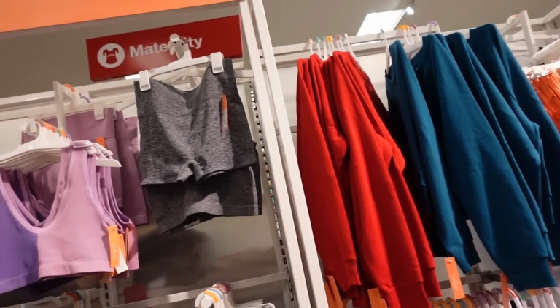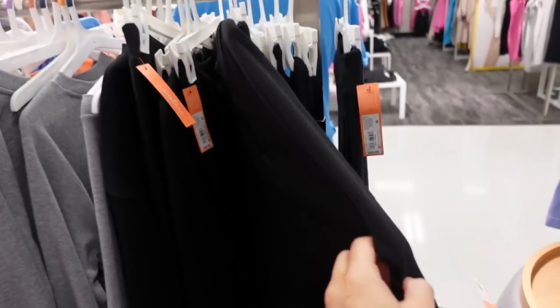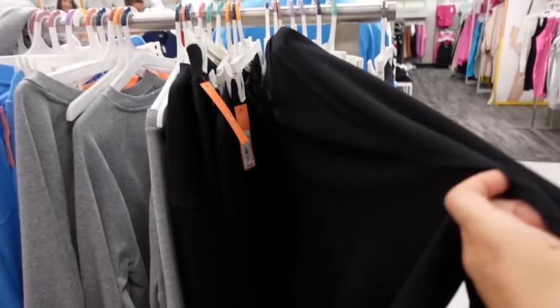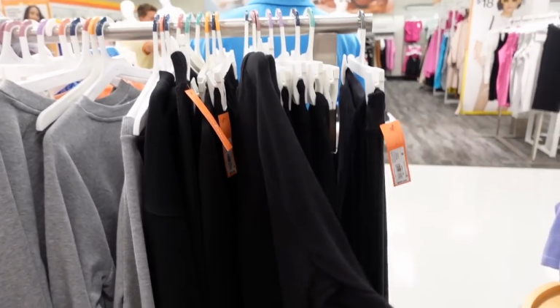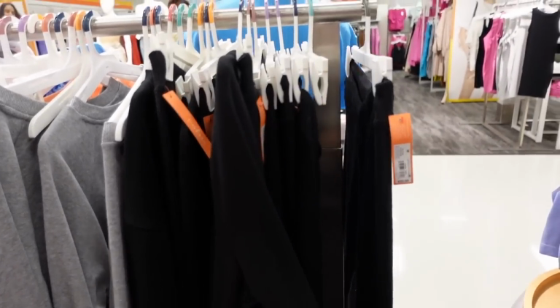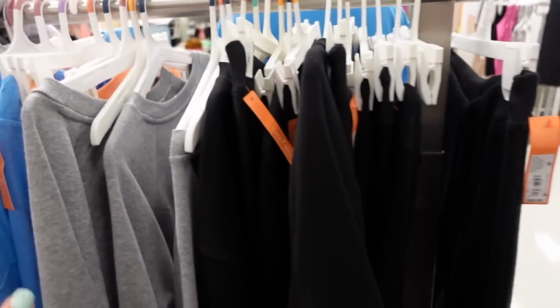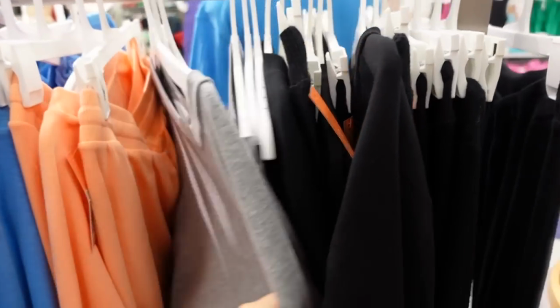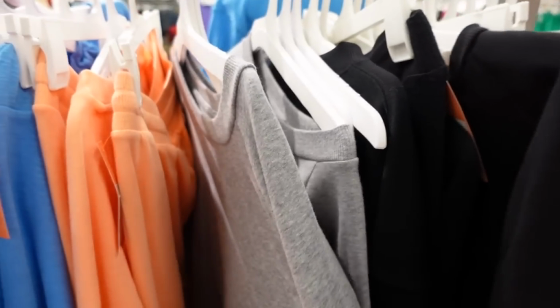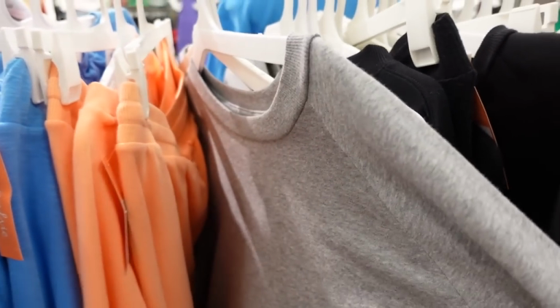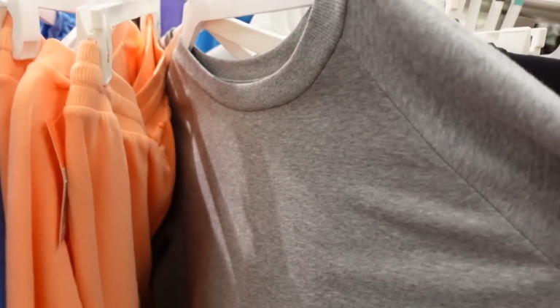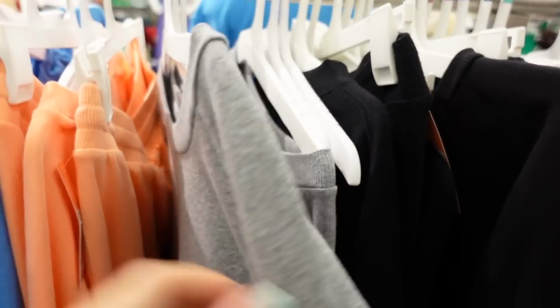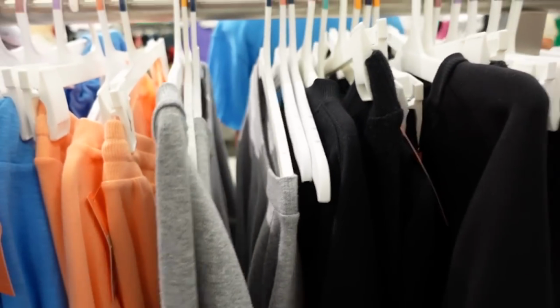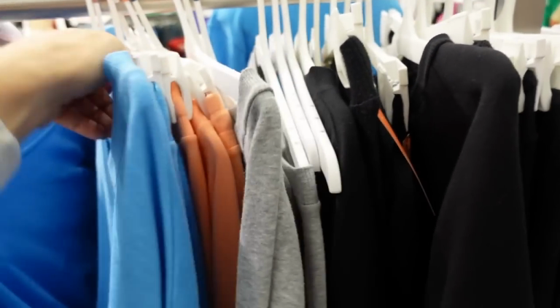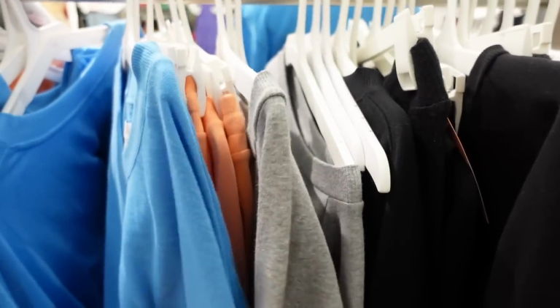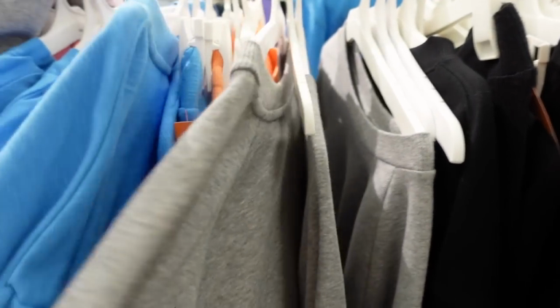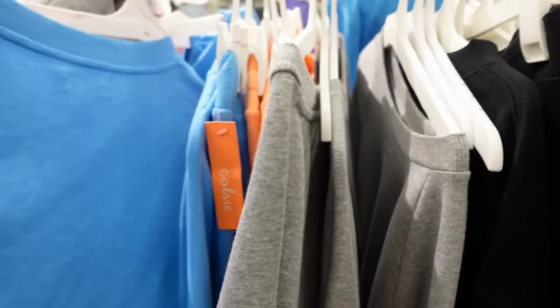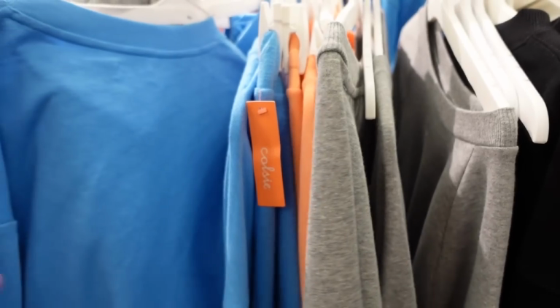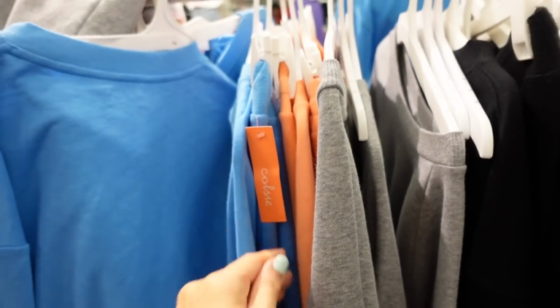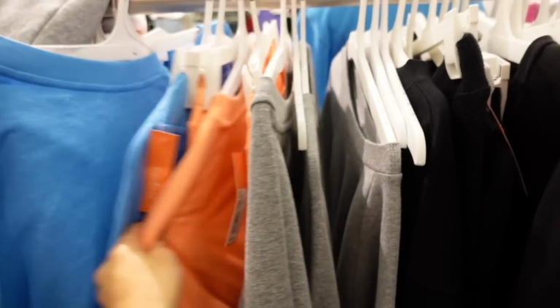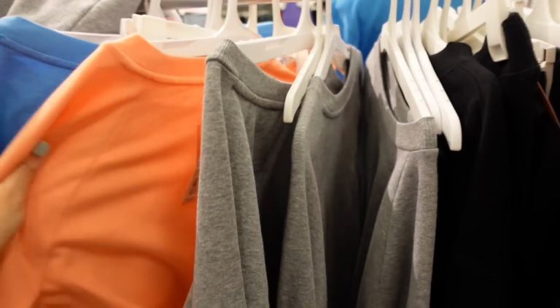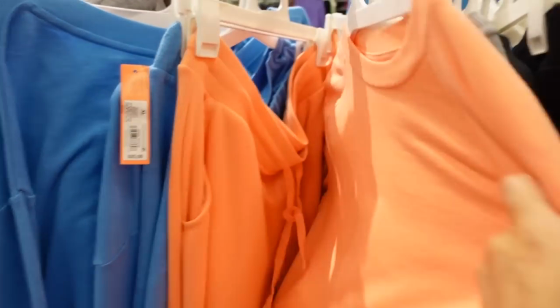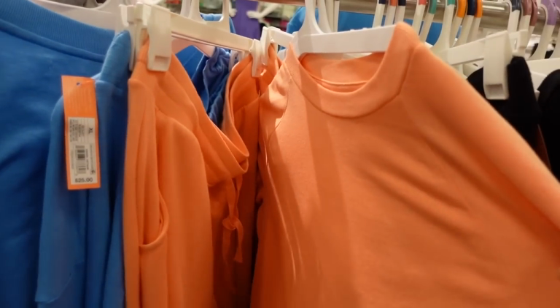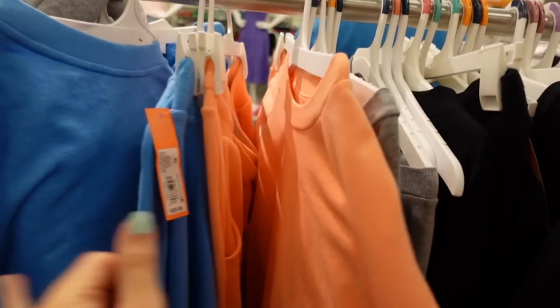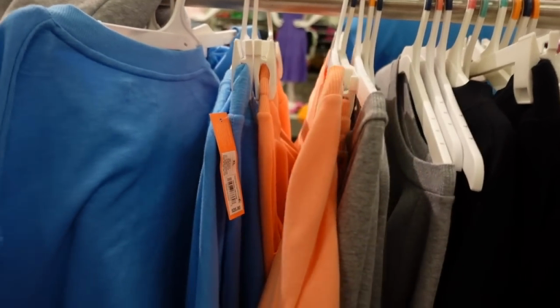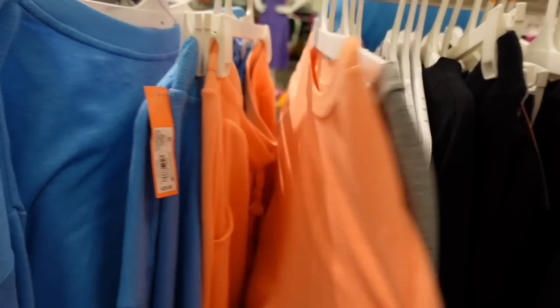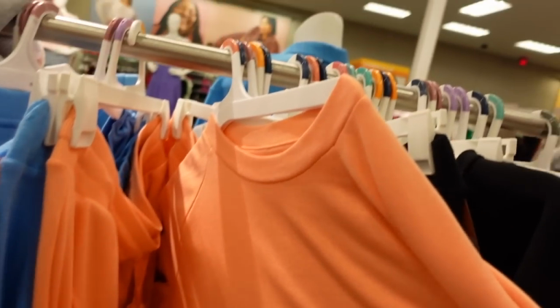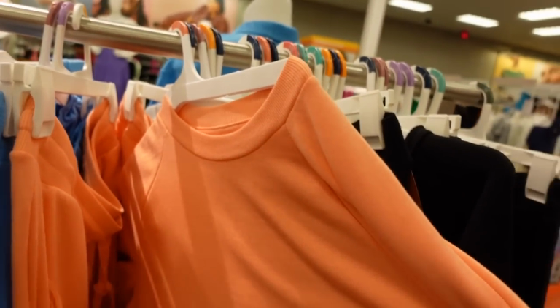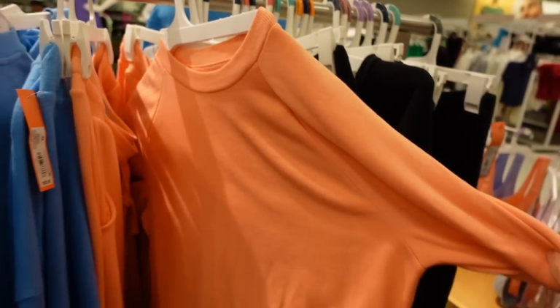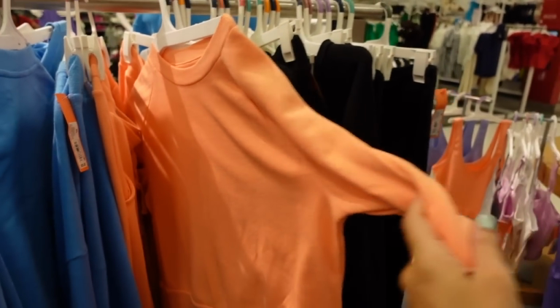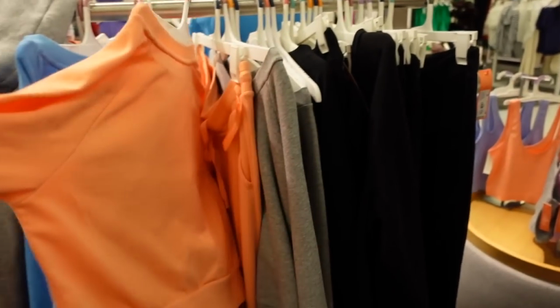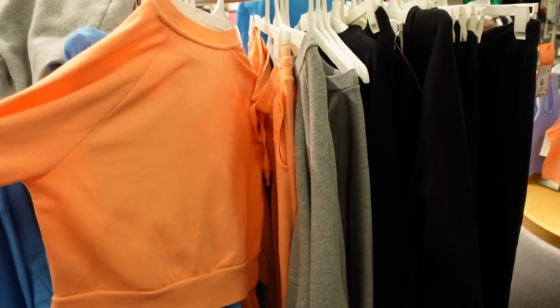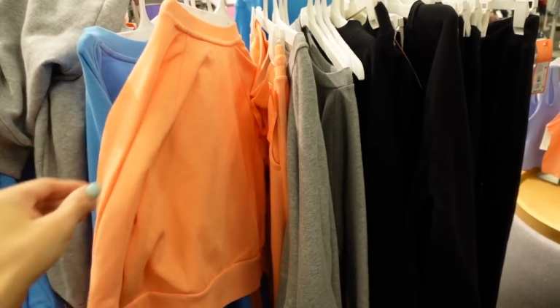They also have it in black, gray — different from the blue we saw maybe a month ago — and I think it also comes in this orange color.